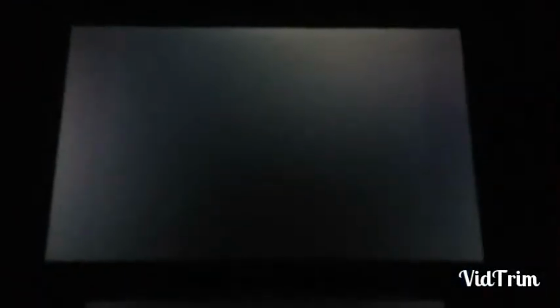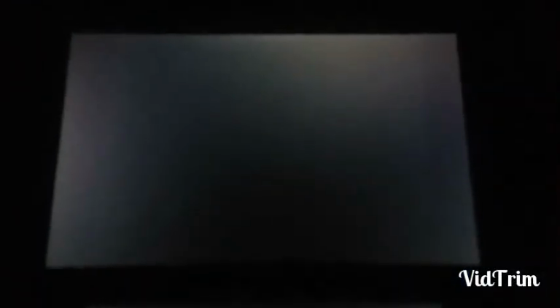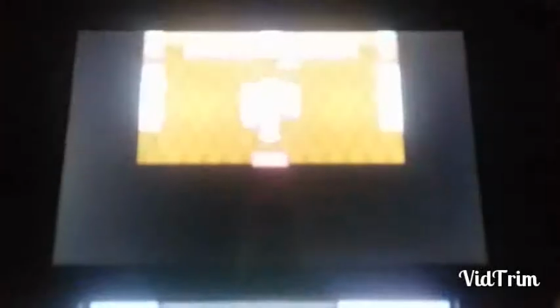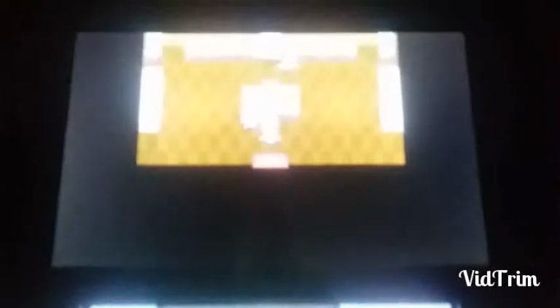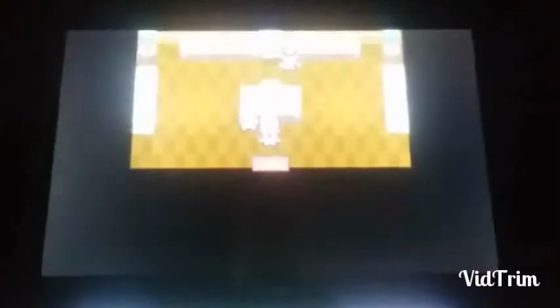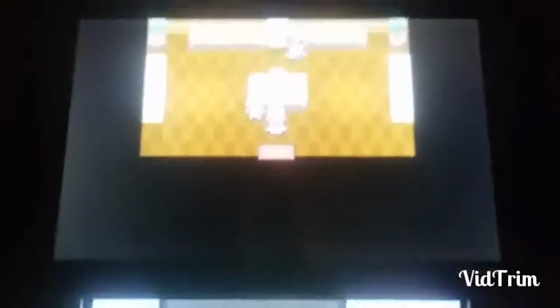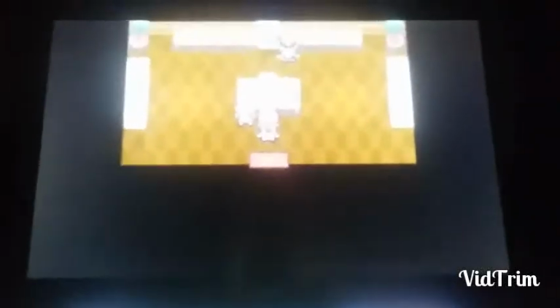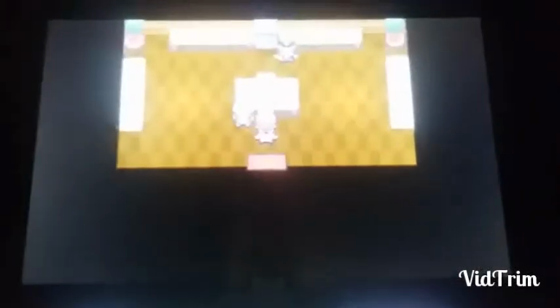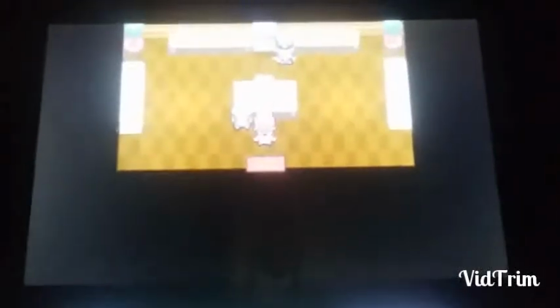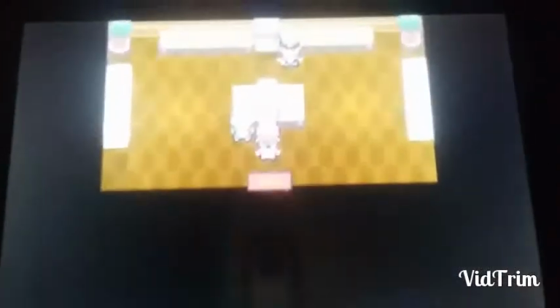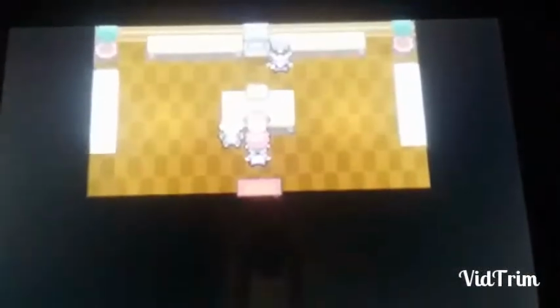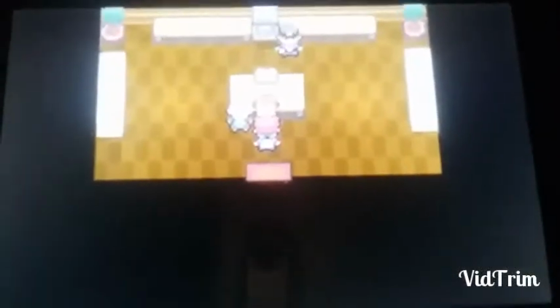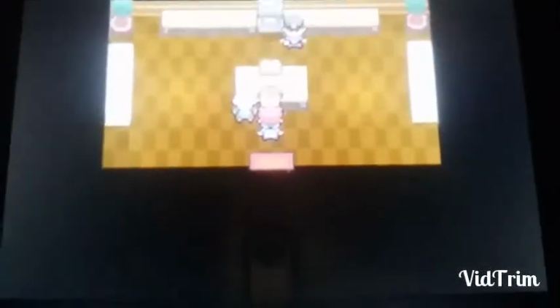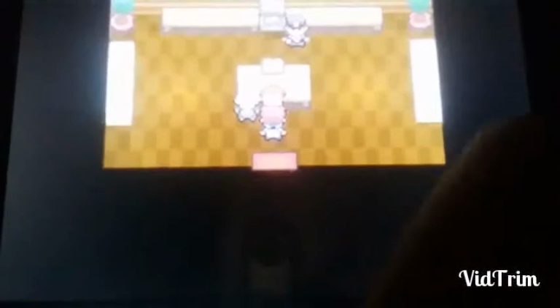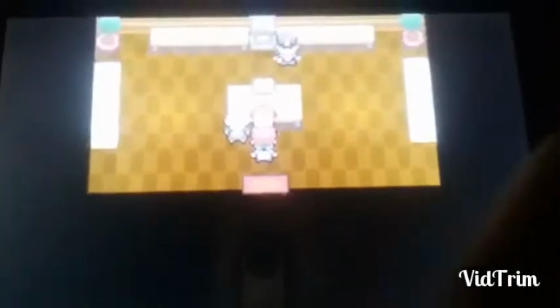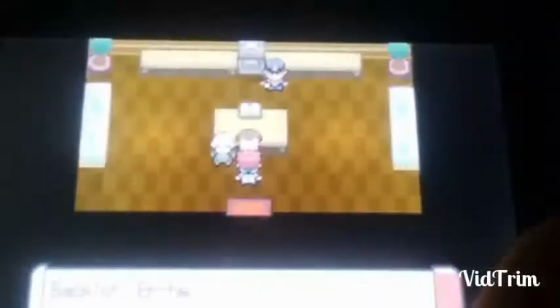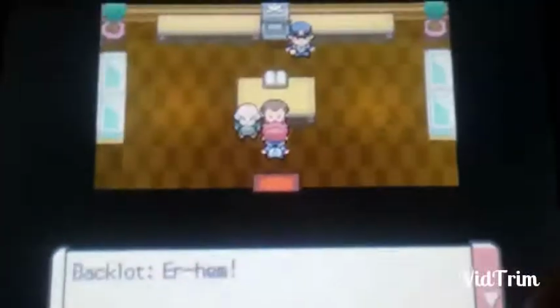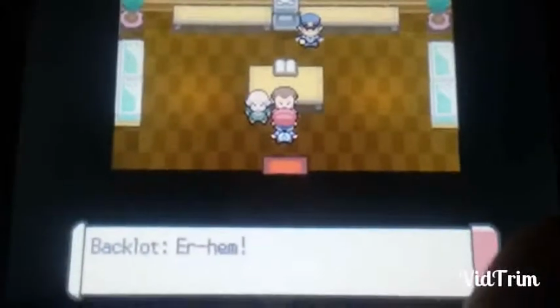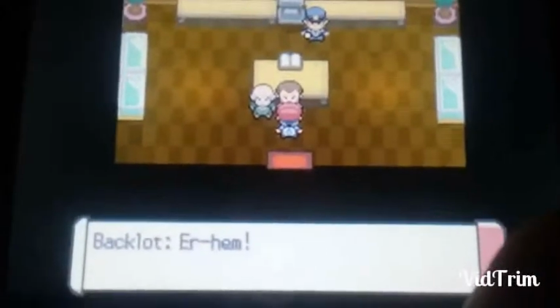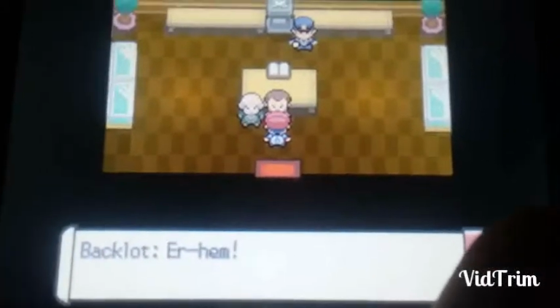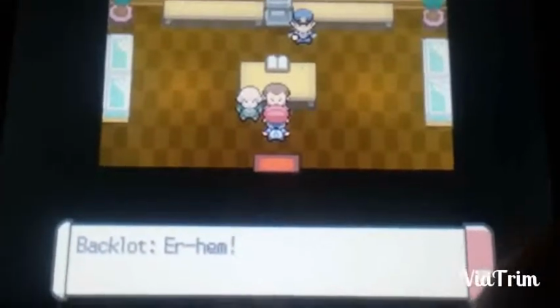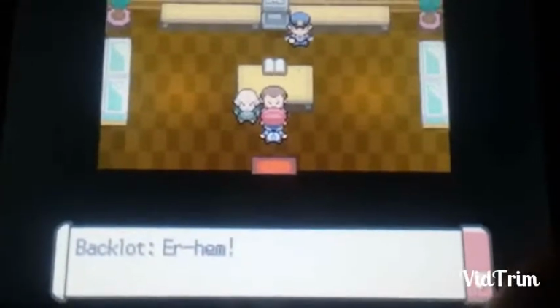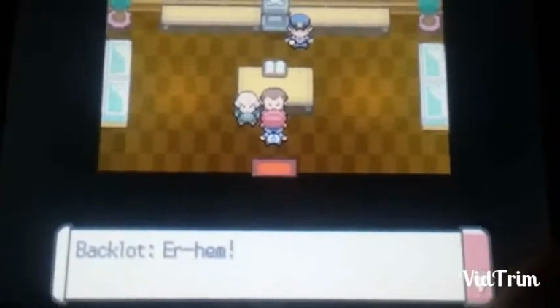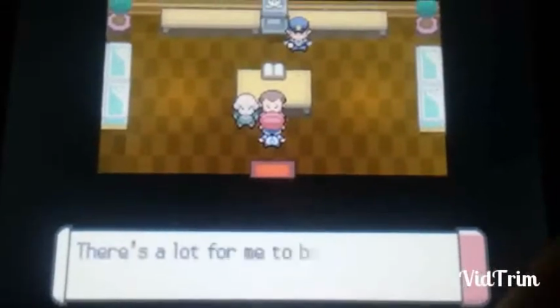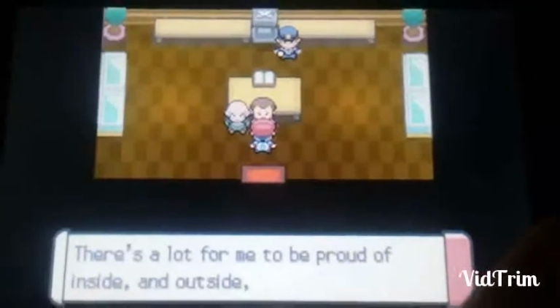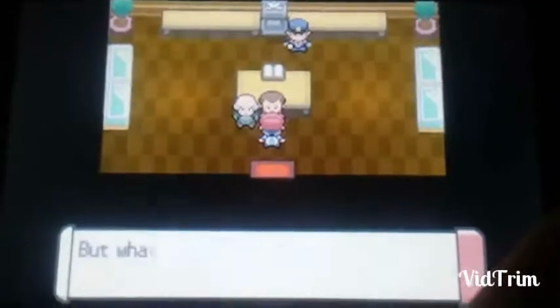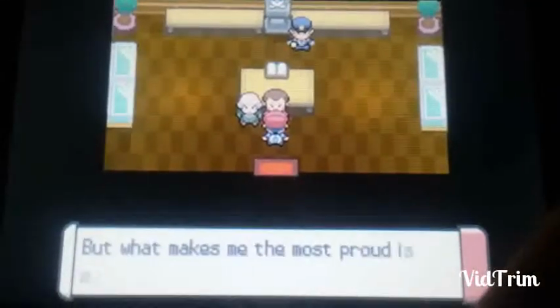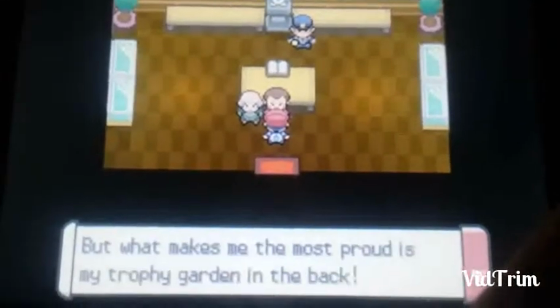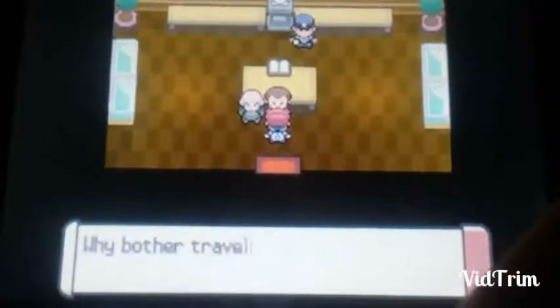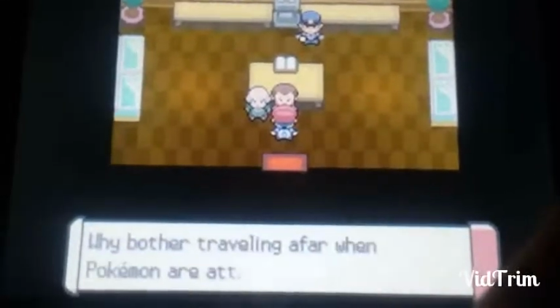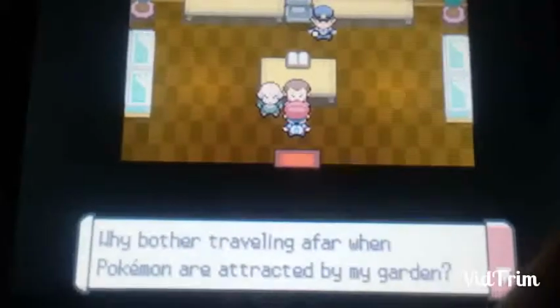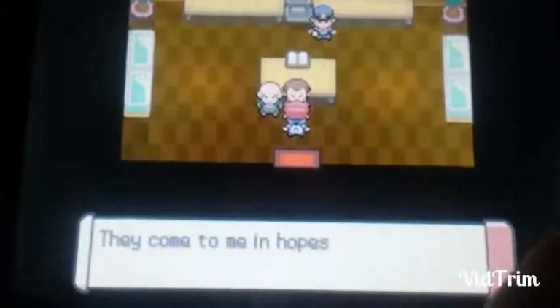So, as you can see, I am at Mr. Backlott's mansion. You should probably save right before you talk to him, as I did earlier, and in order to do this, you just keep on soft resetting.